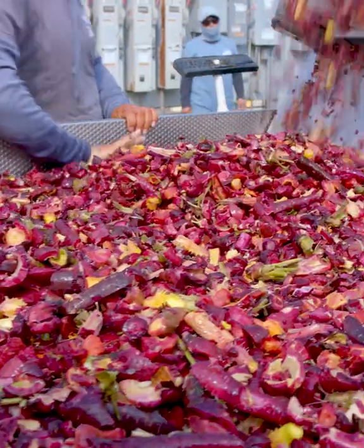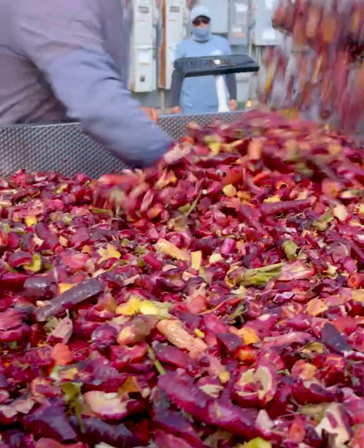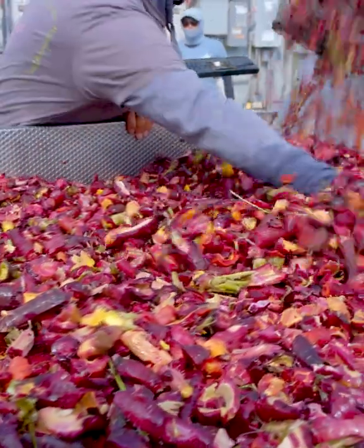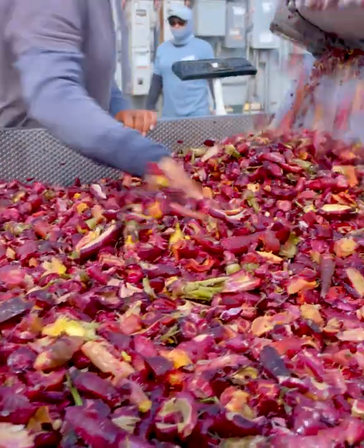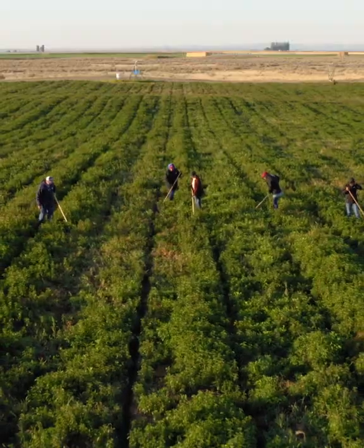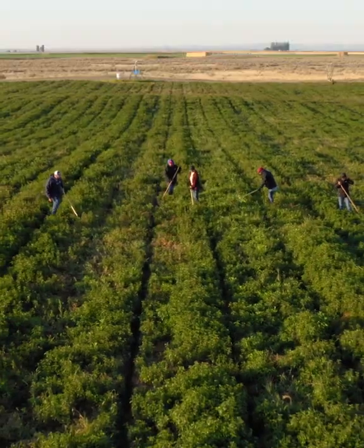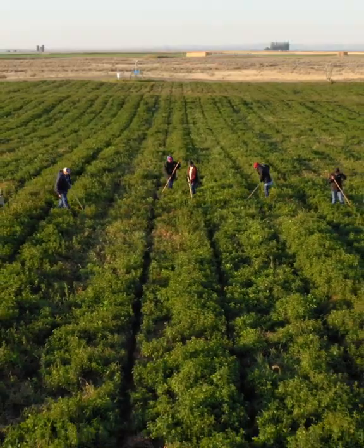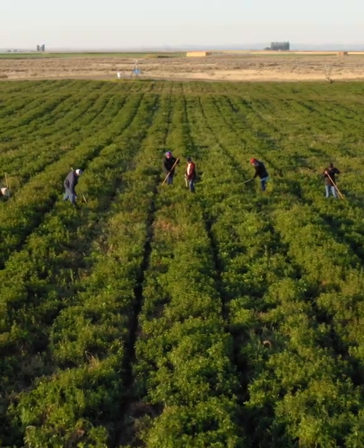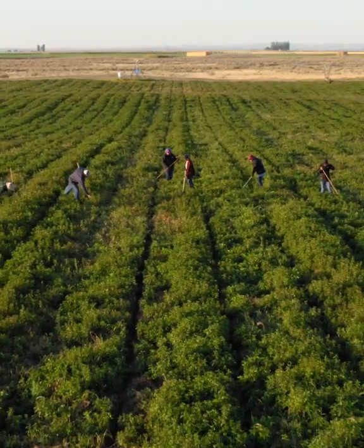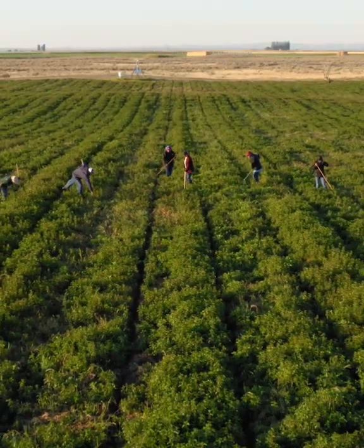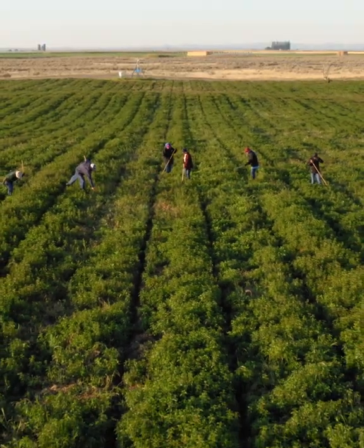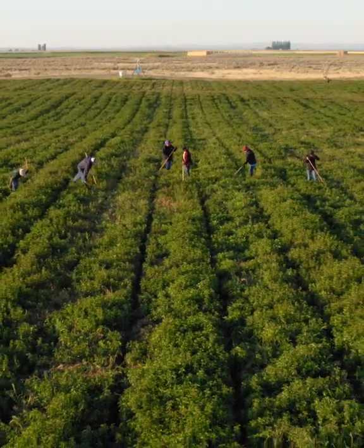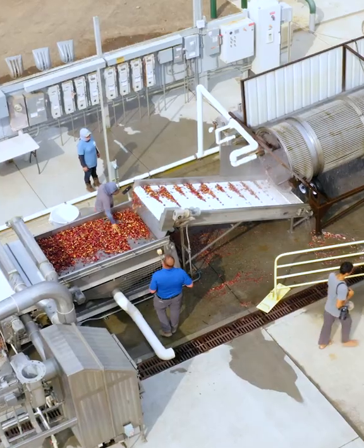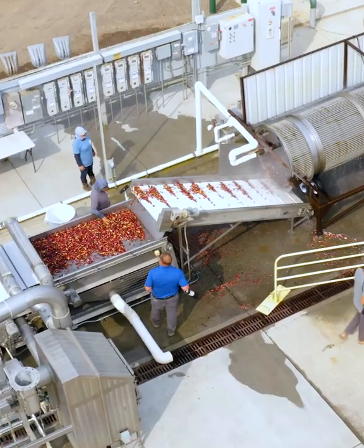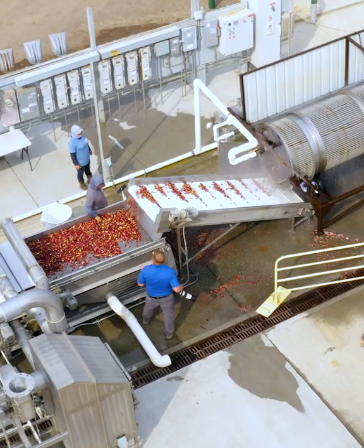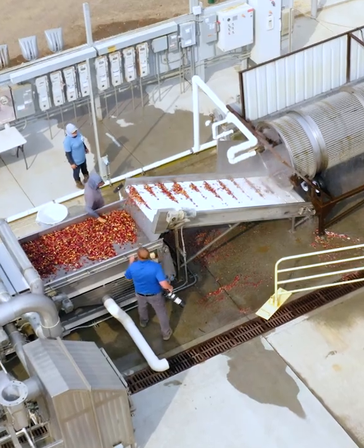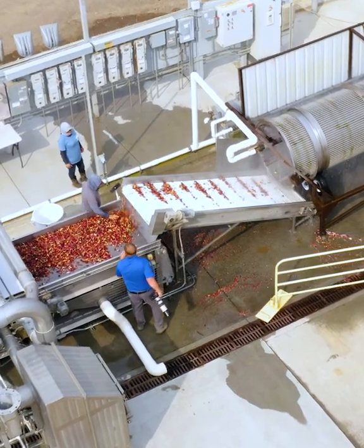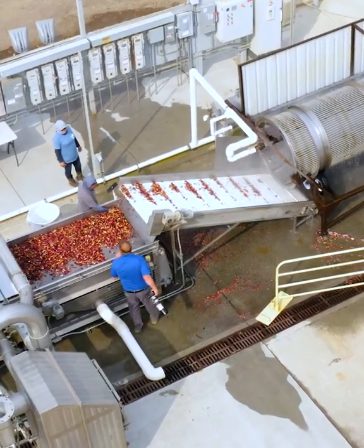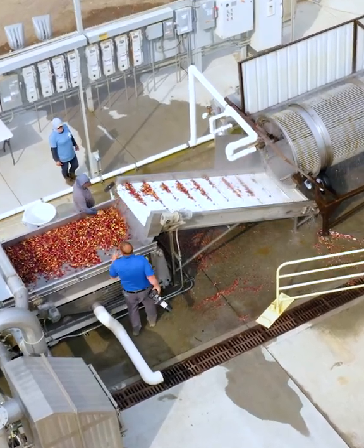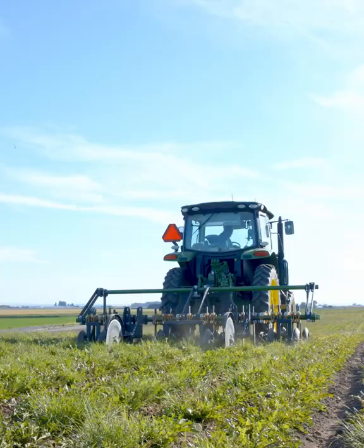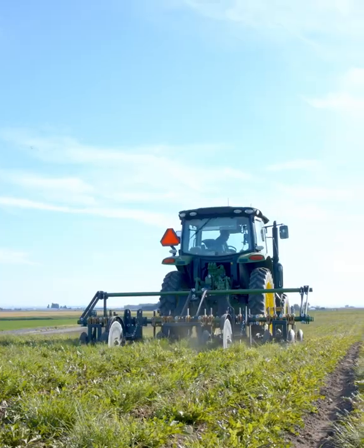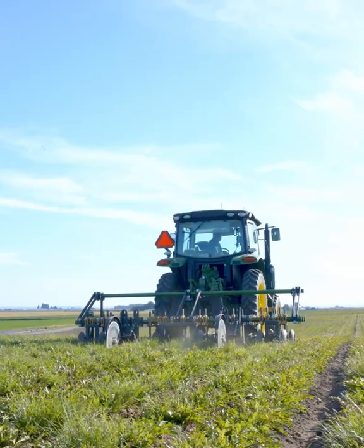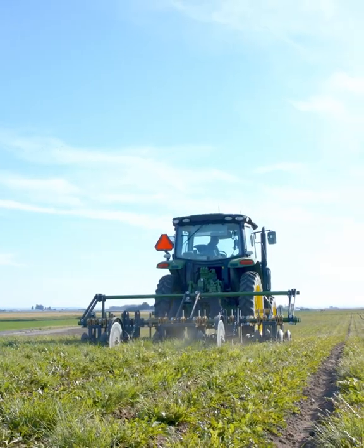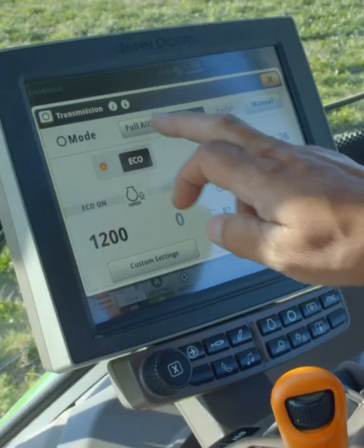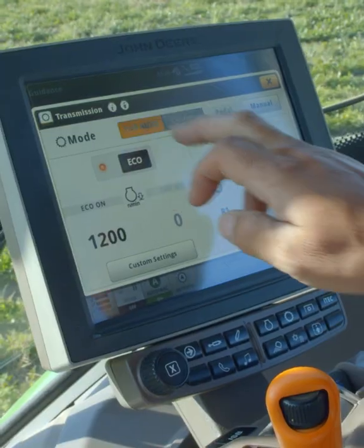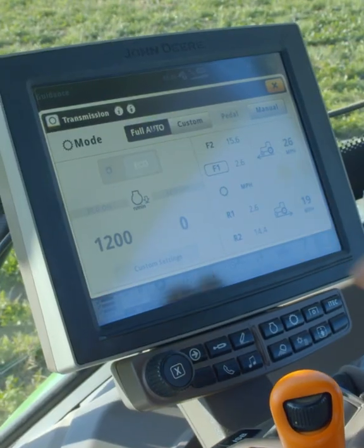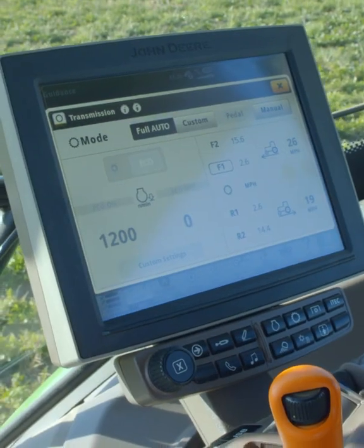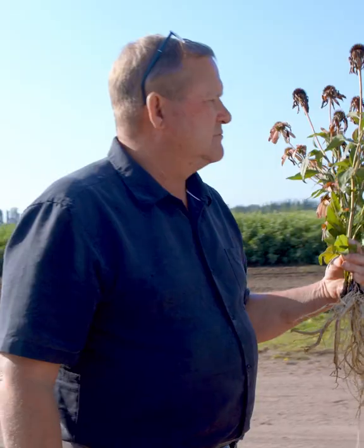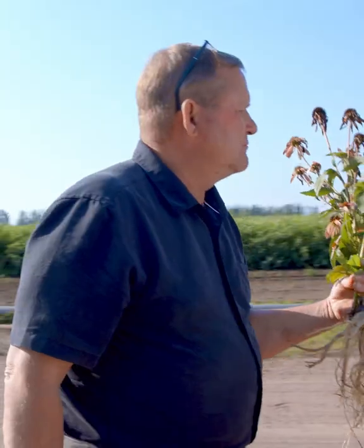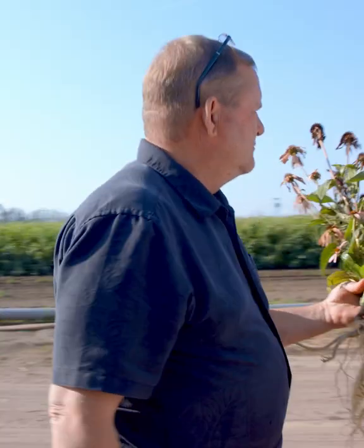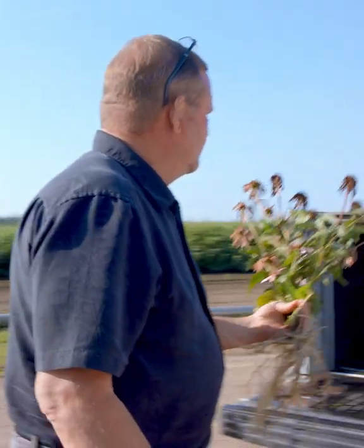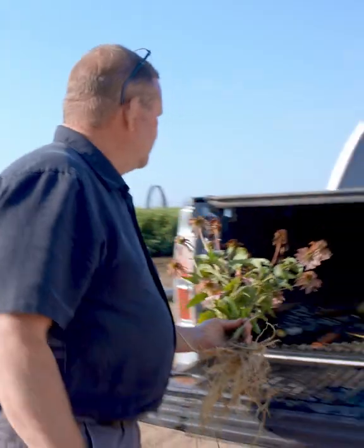So what makes Trout Lake East unique? Our location, the Columbia Basin, is quickly becoming a hub for high-tech organic farming innovation. Our climate is warmer and drier.